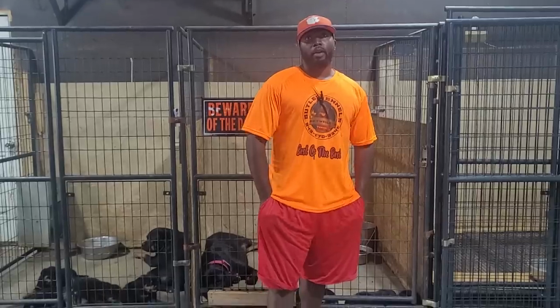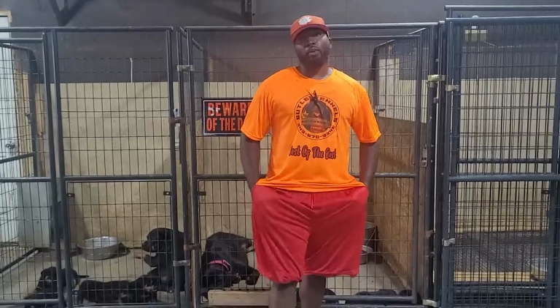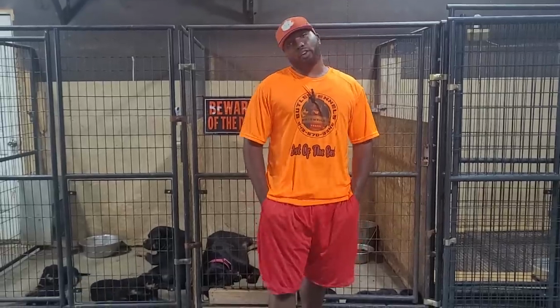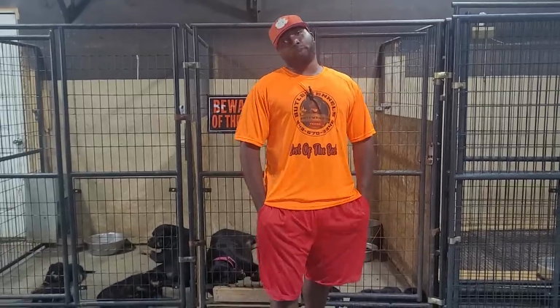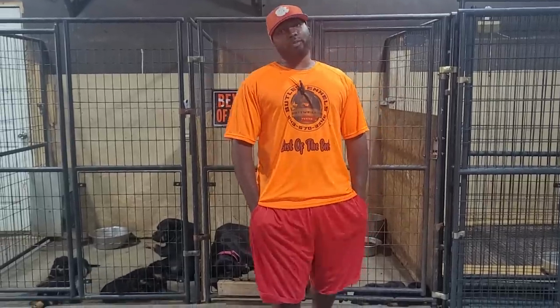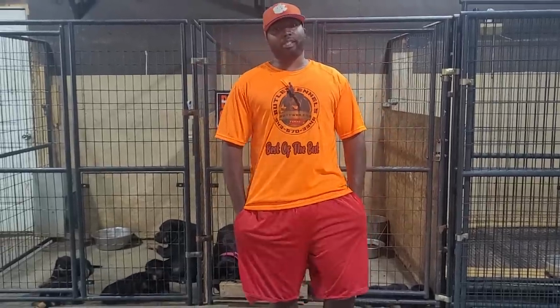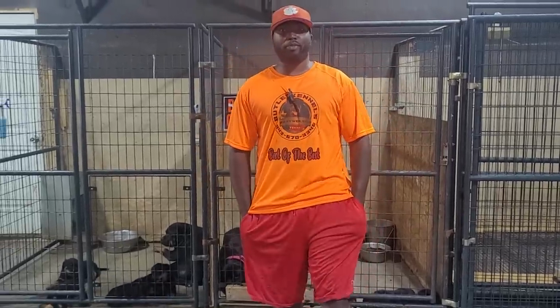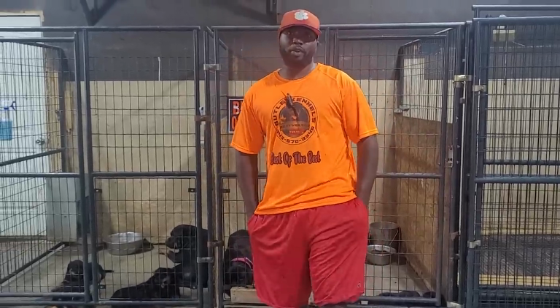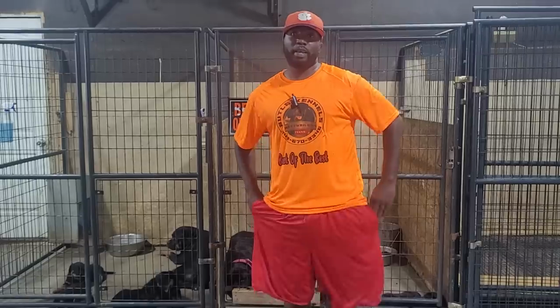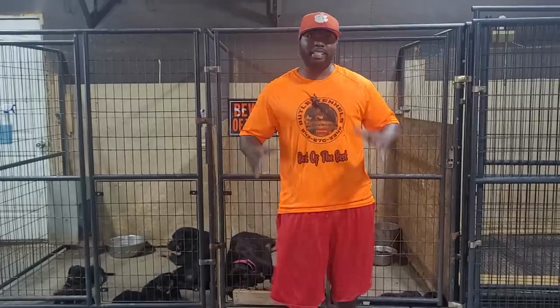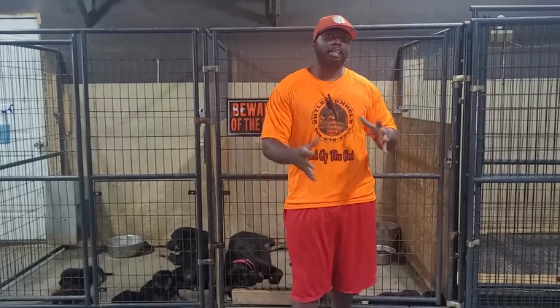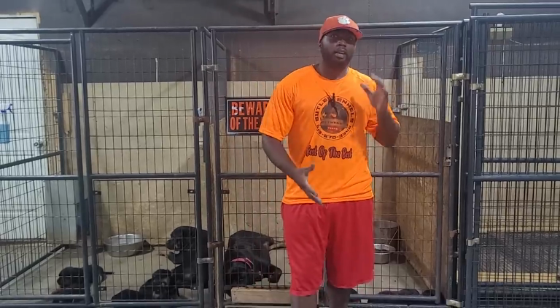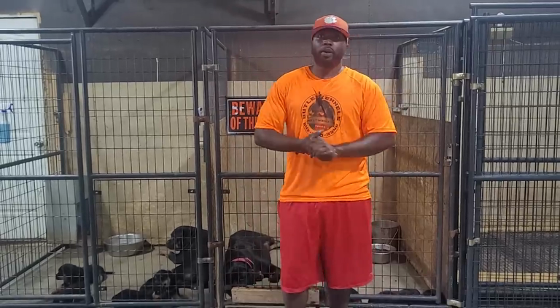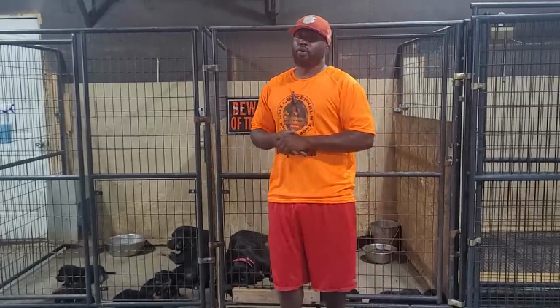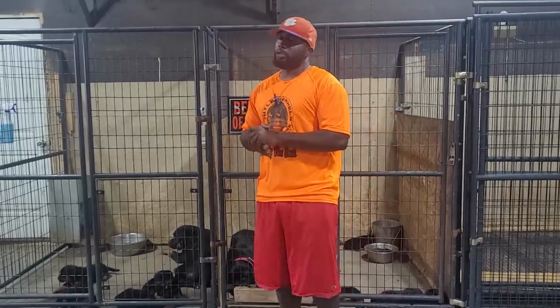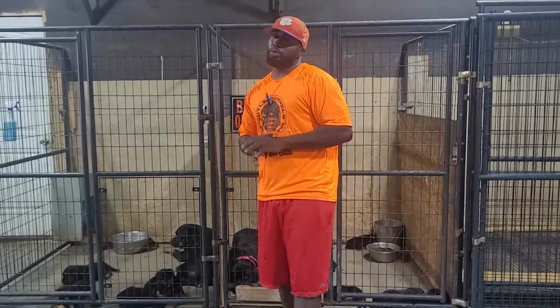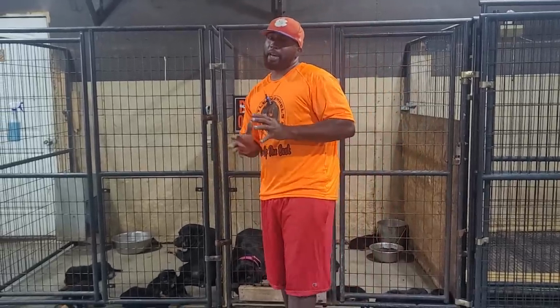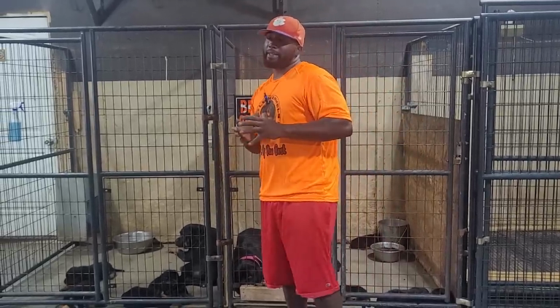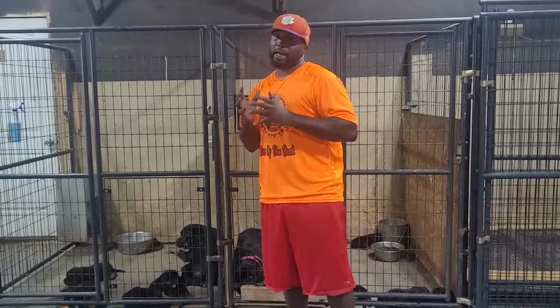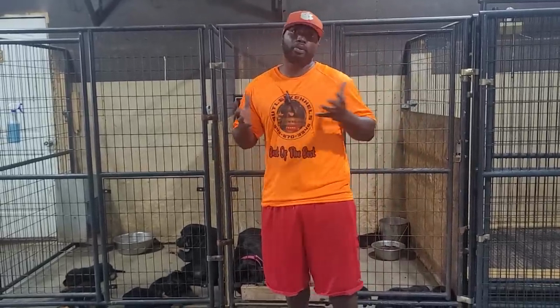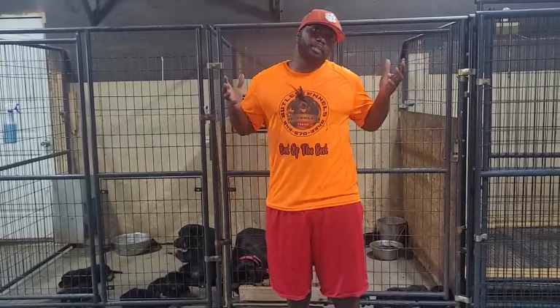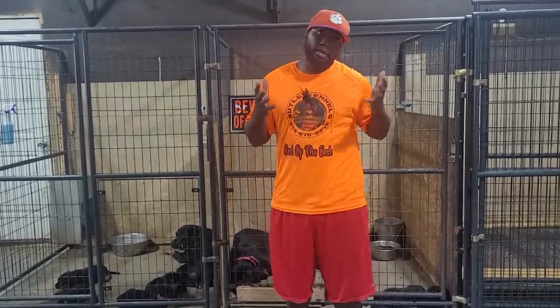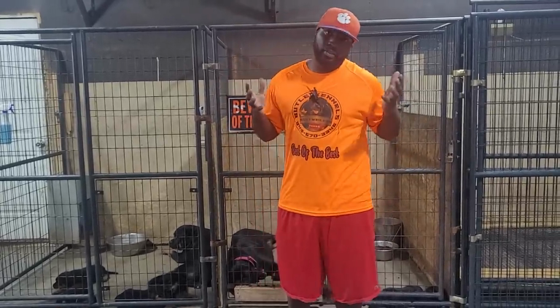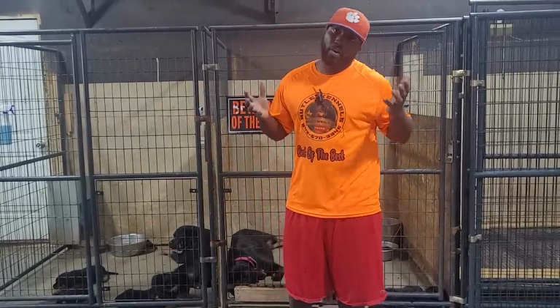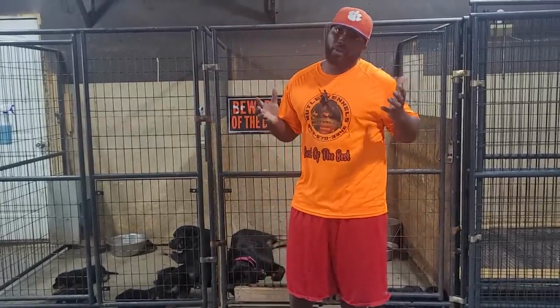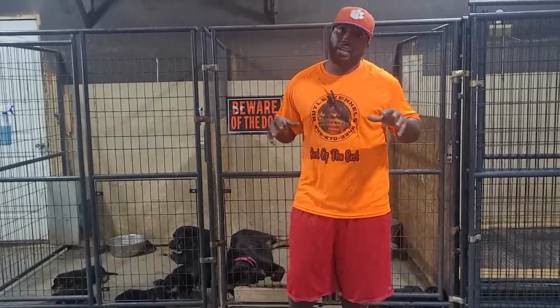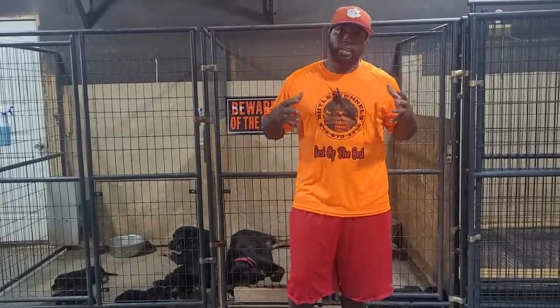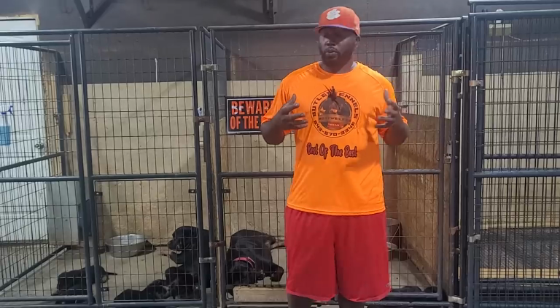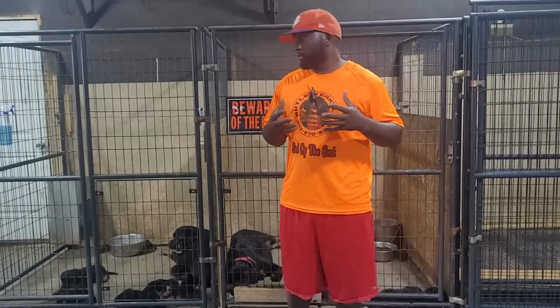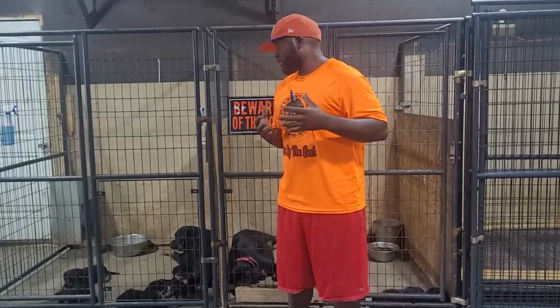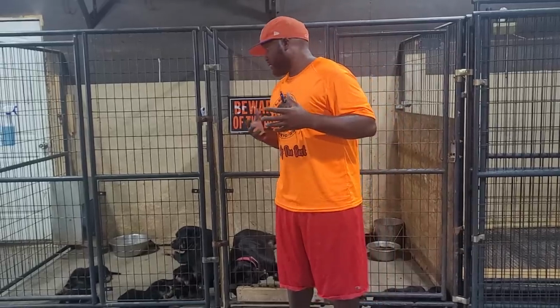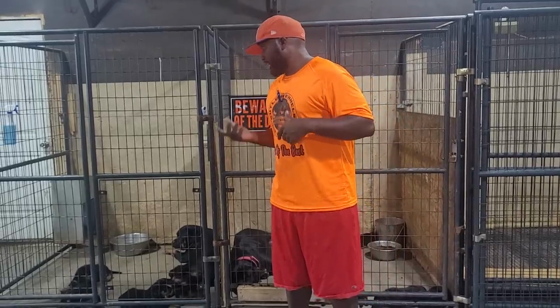All right, welcome you guys to Butler Kendall Rockwallers. Today we are going to be showing you guys the upgrades of Butler Kendall Rockwallers.